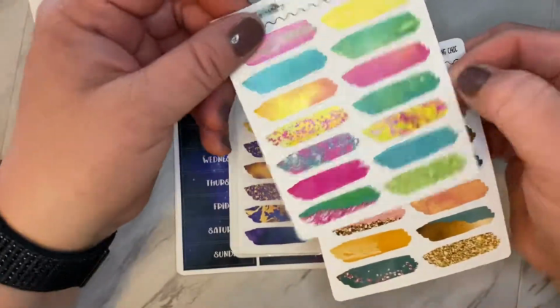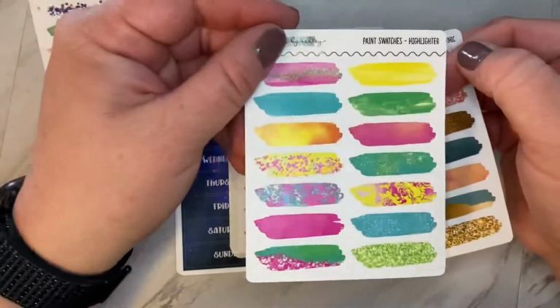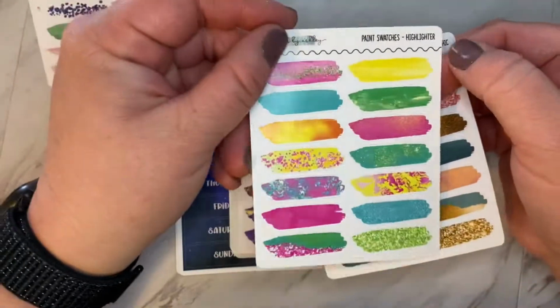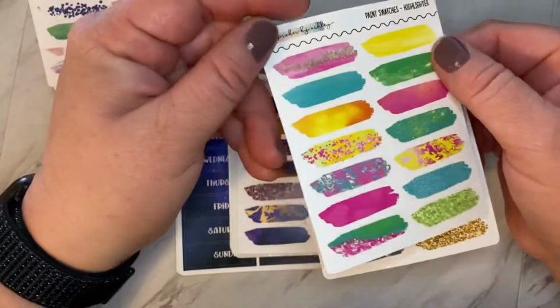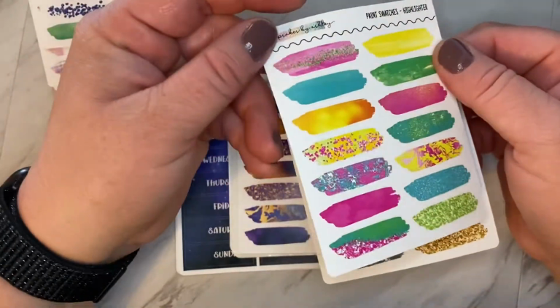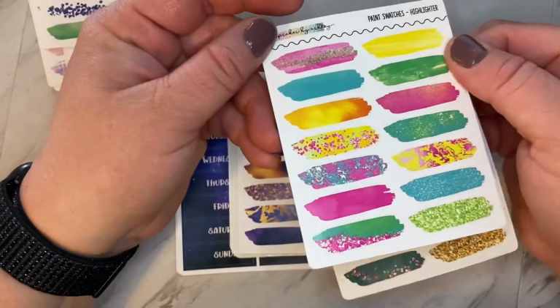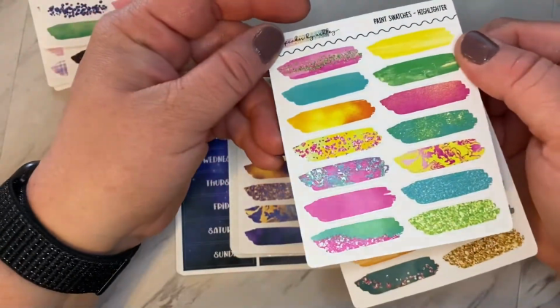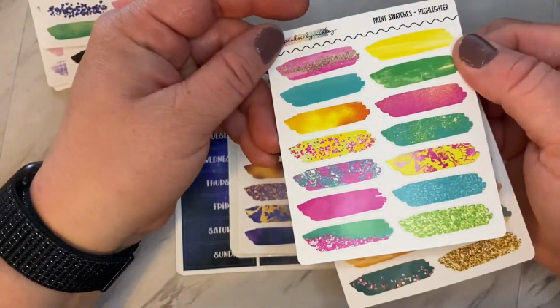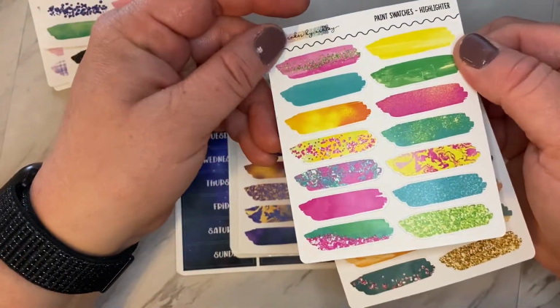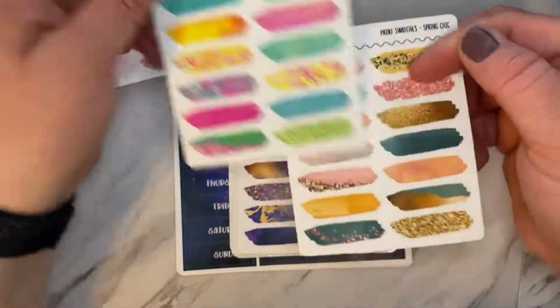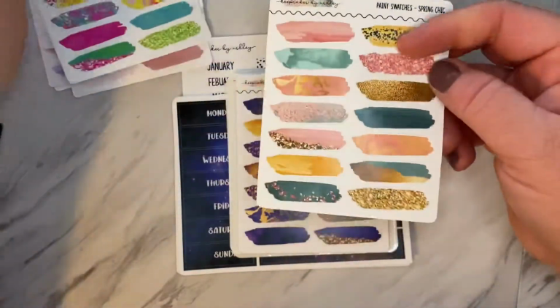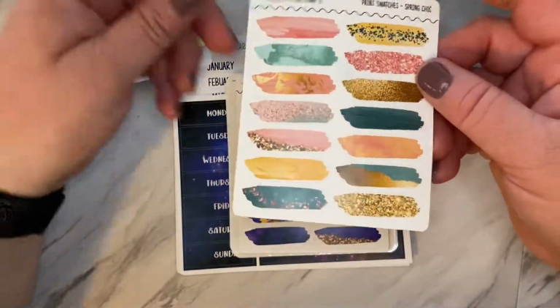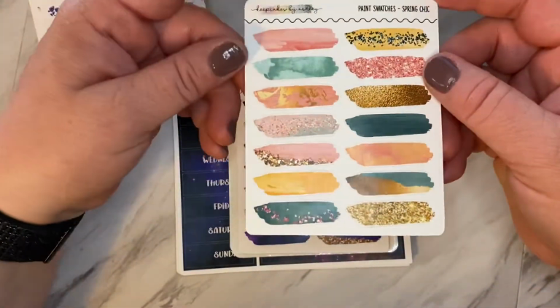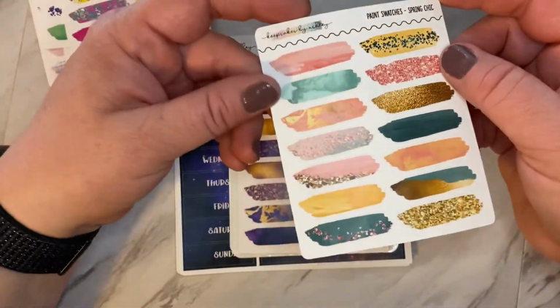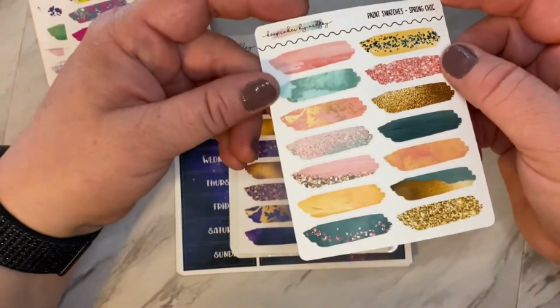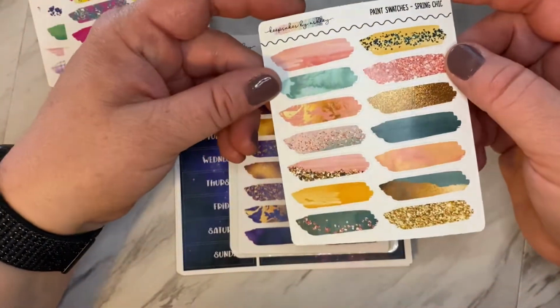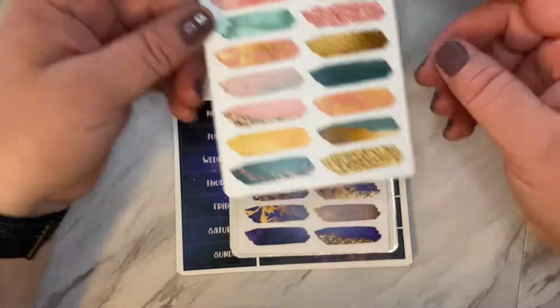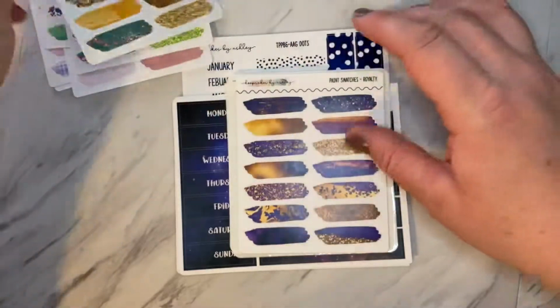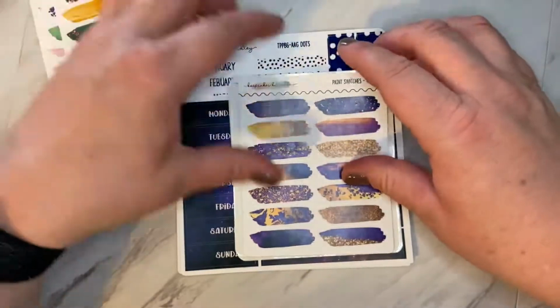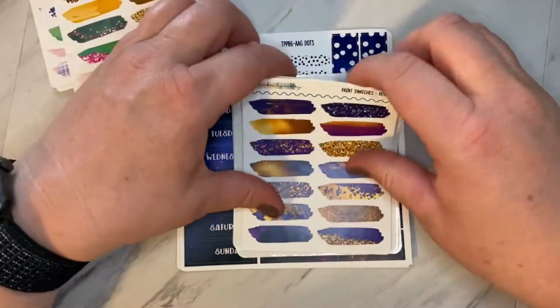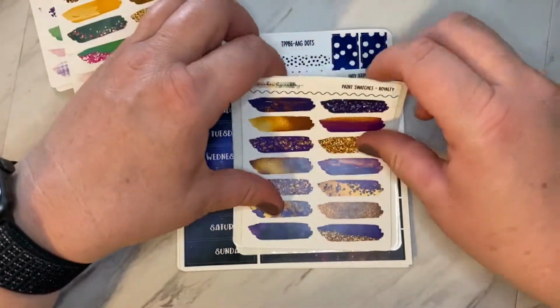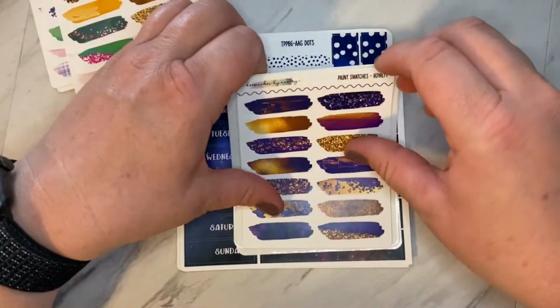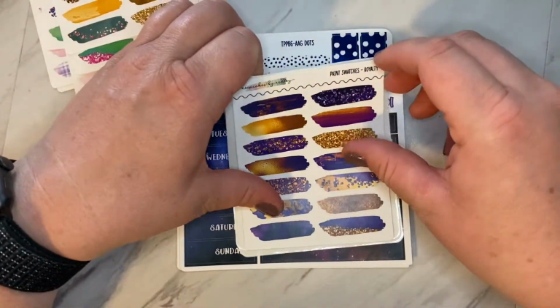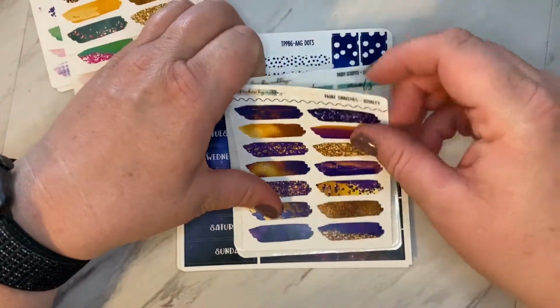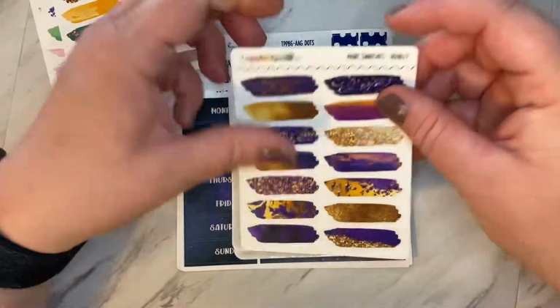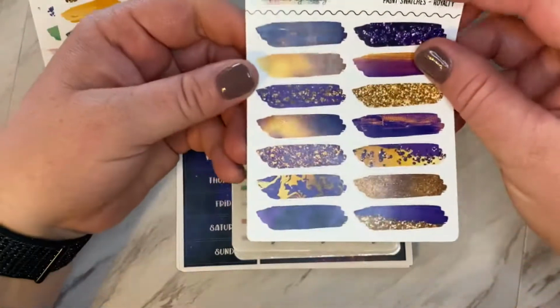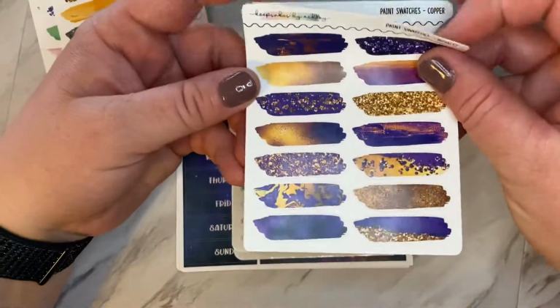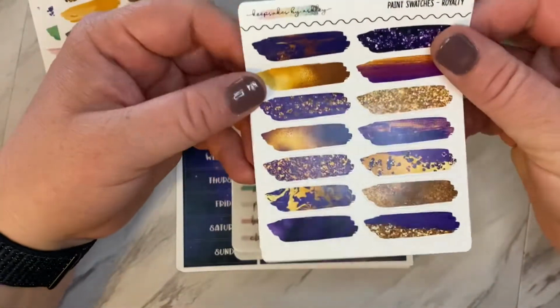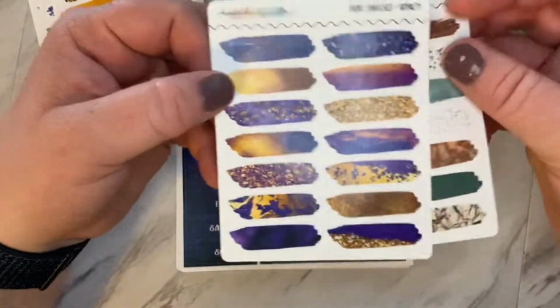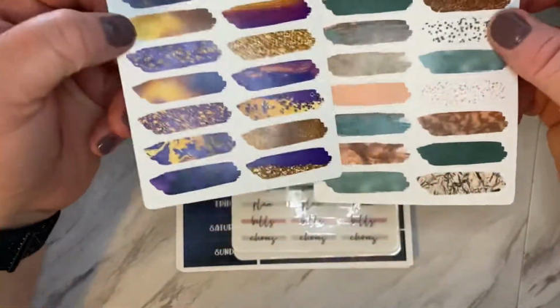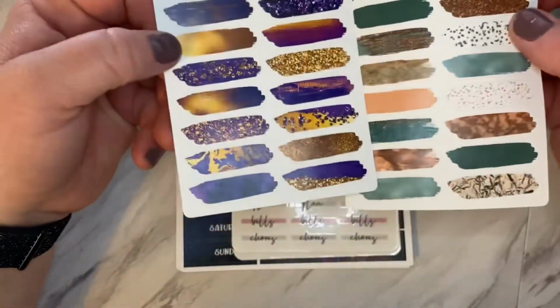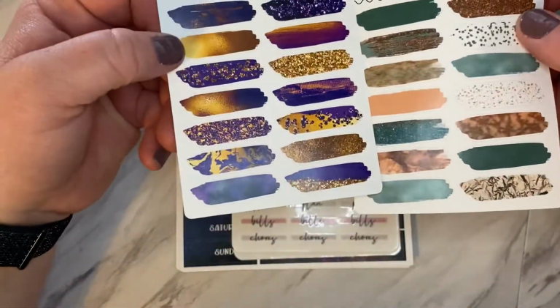This one I thought would be fun for summertime. This one here. And then these two.